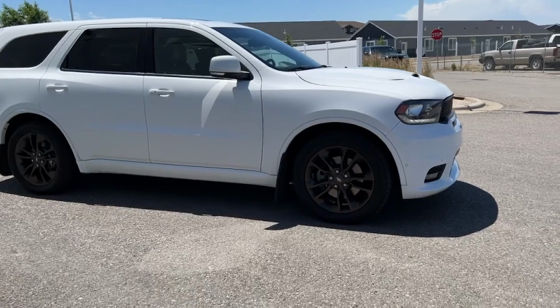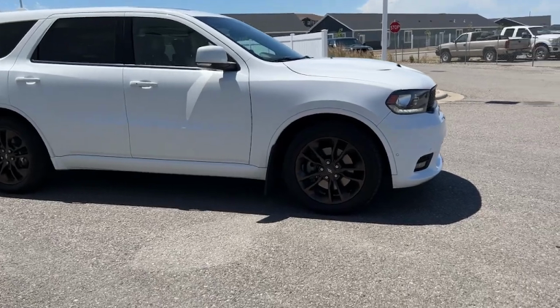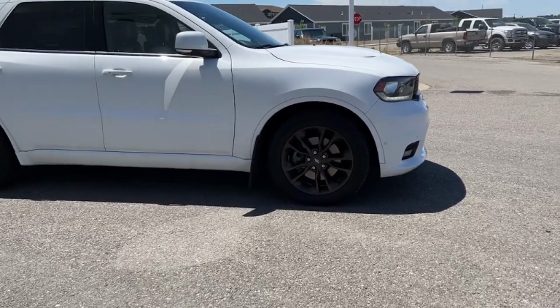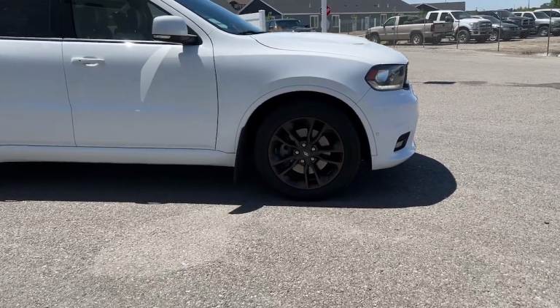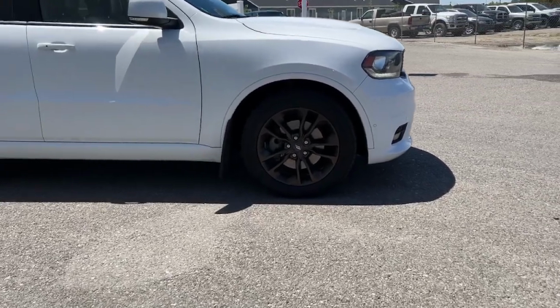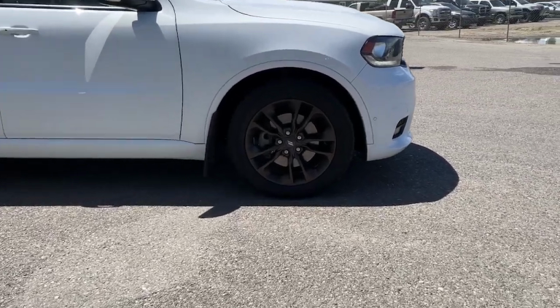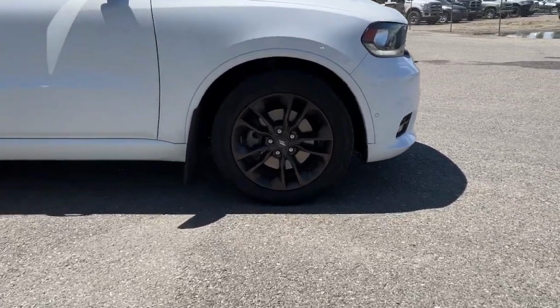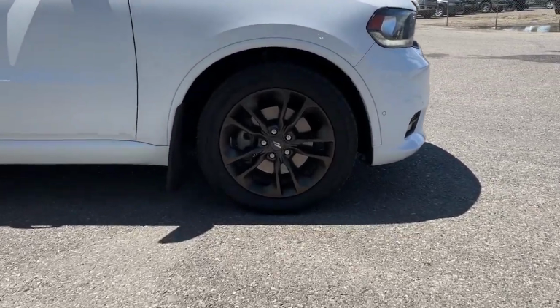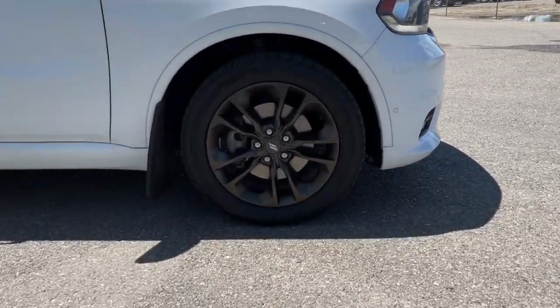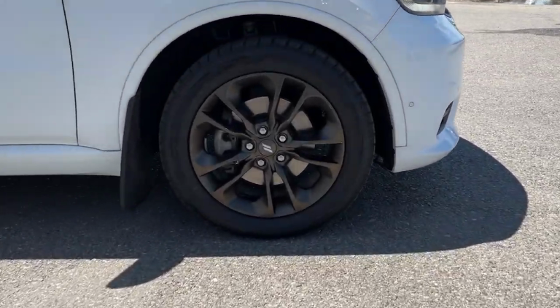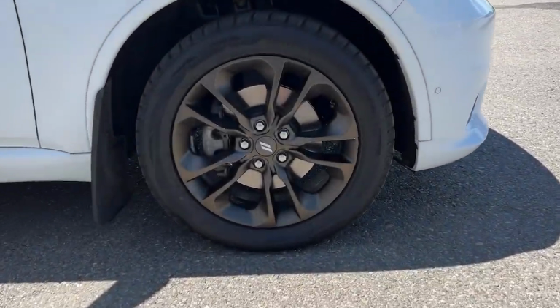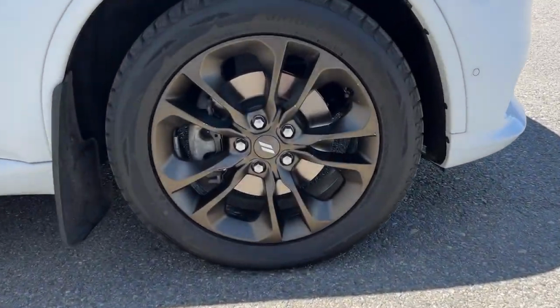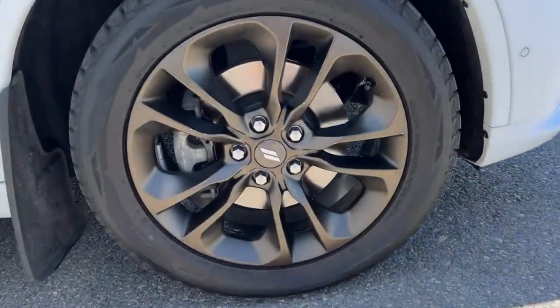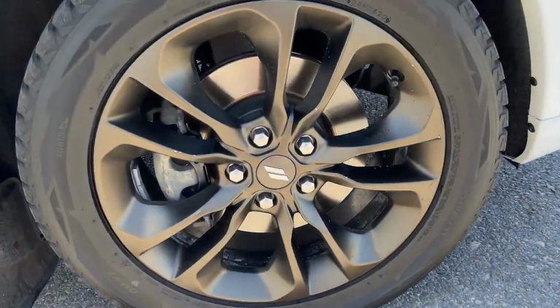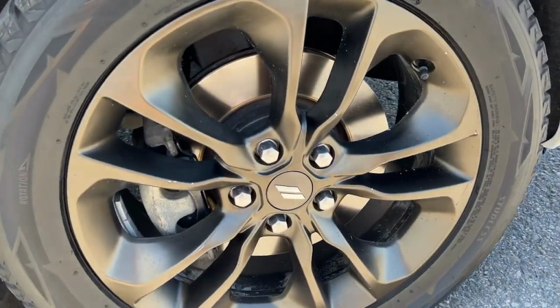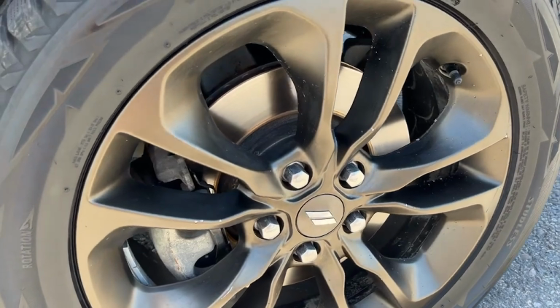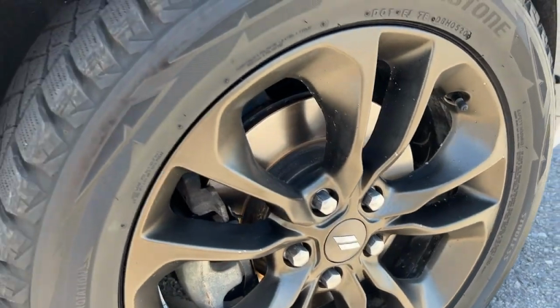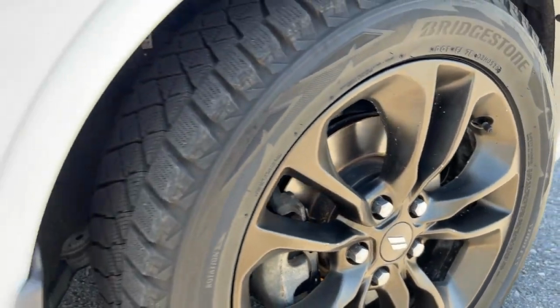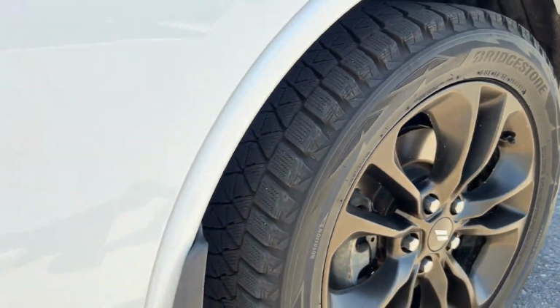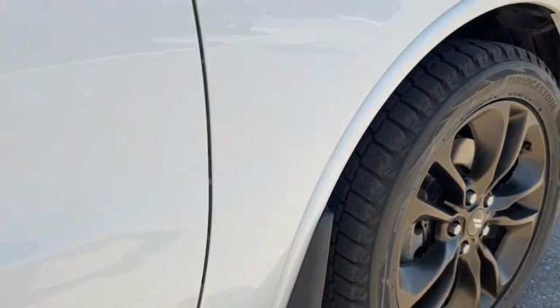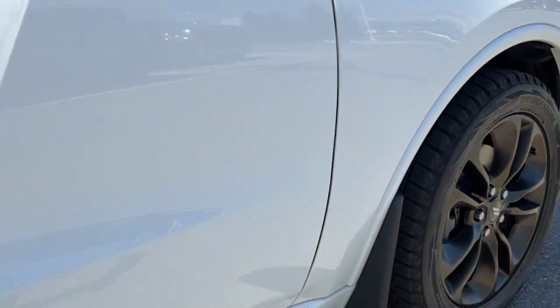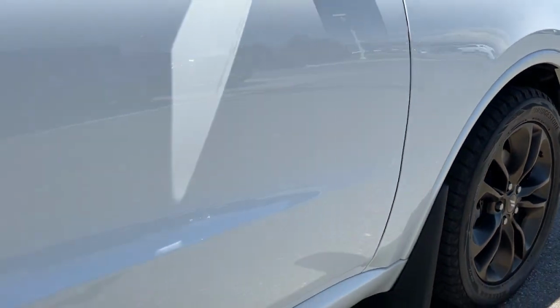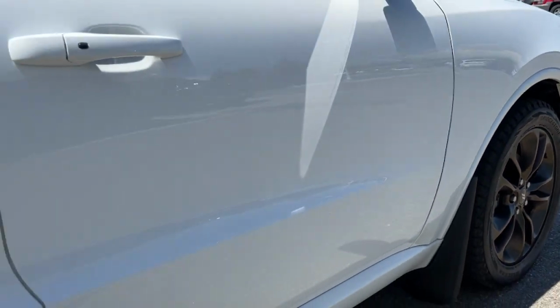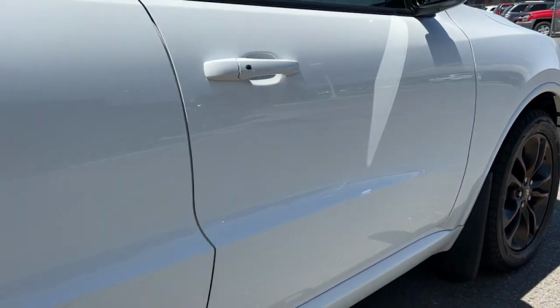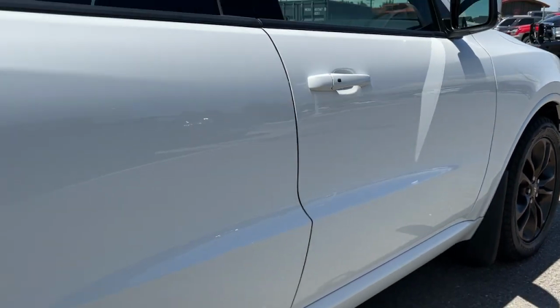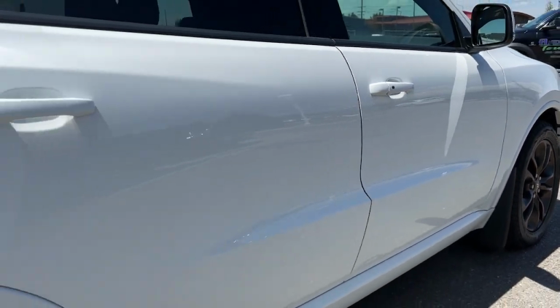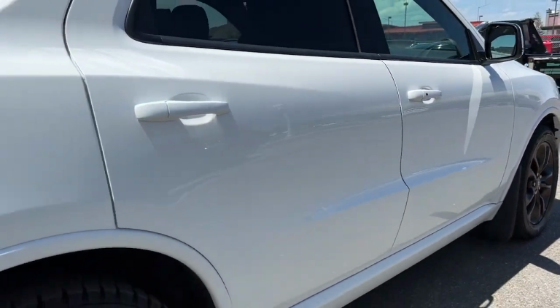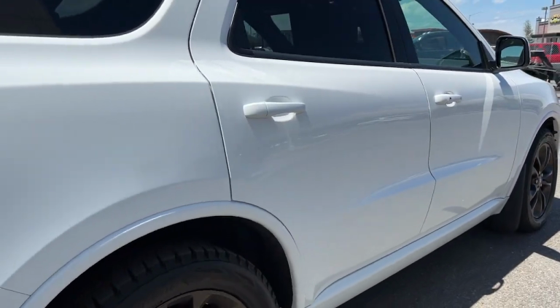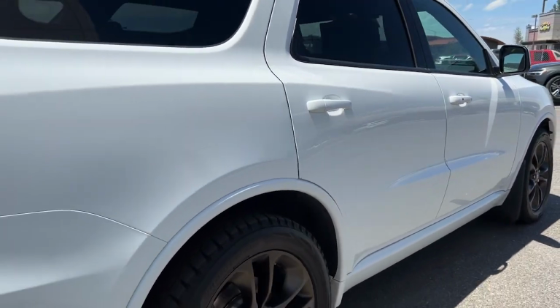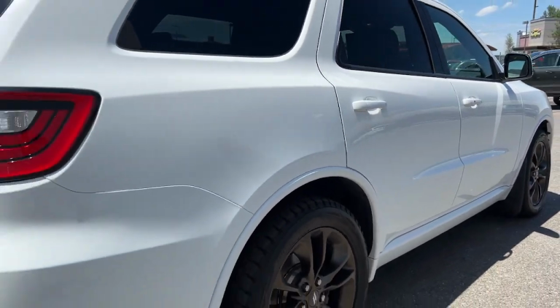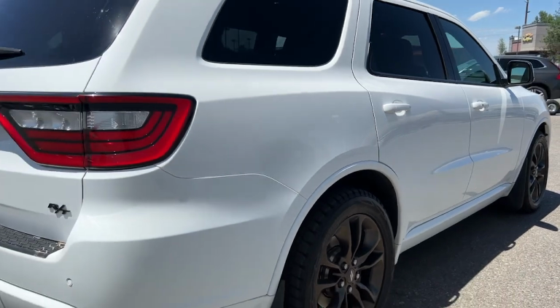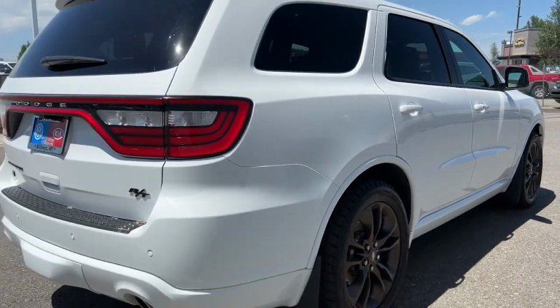The Durango delivers rugged, full-size SUV power and capability, advanced safety features, refined comfort, third-row spaciousness, and the bold spirit born of muscle car heritage.